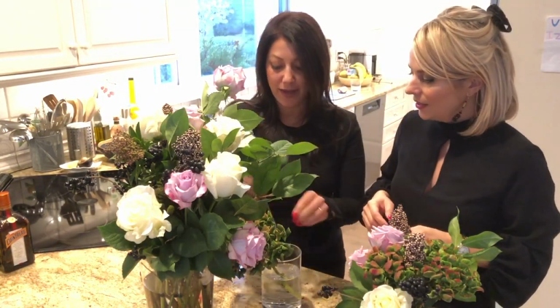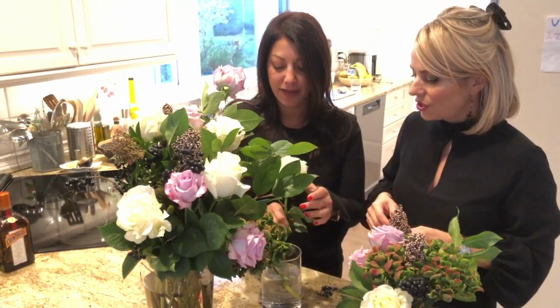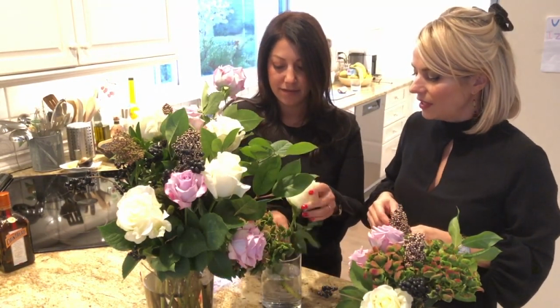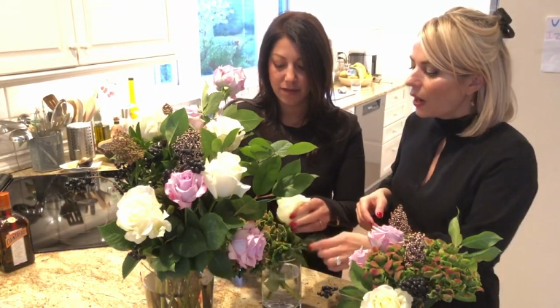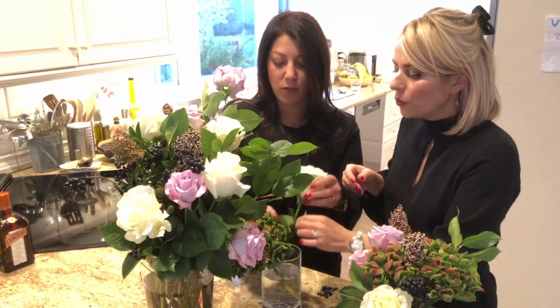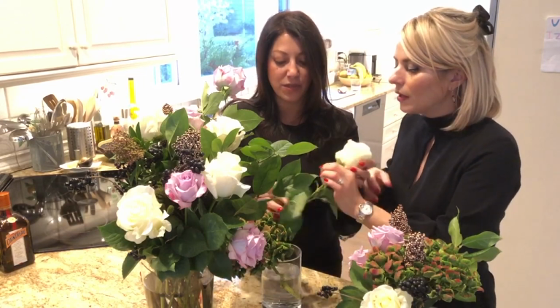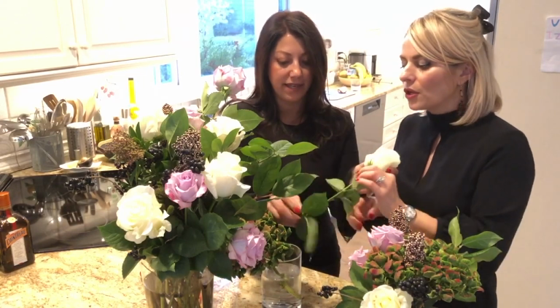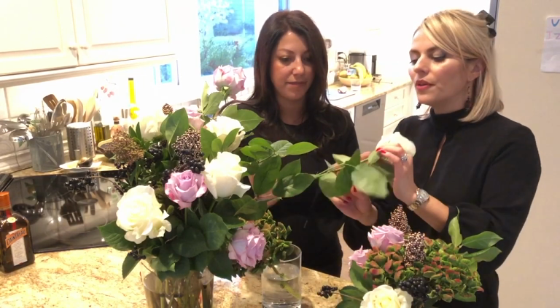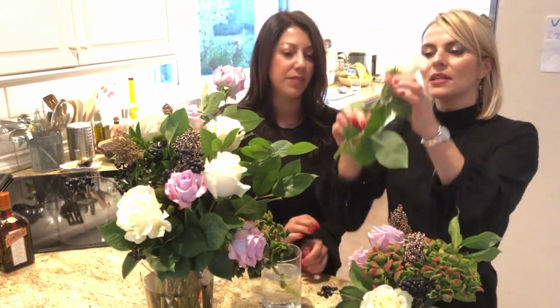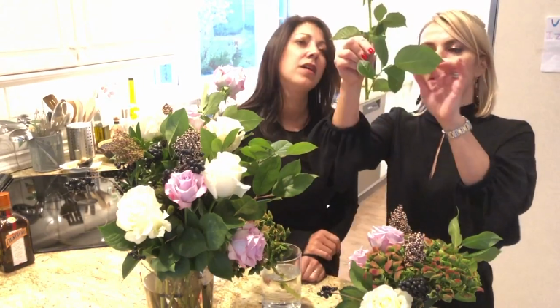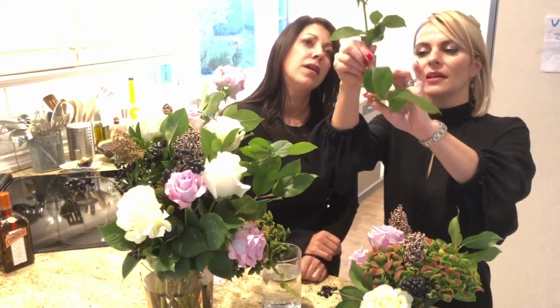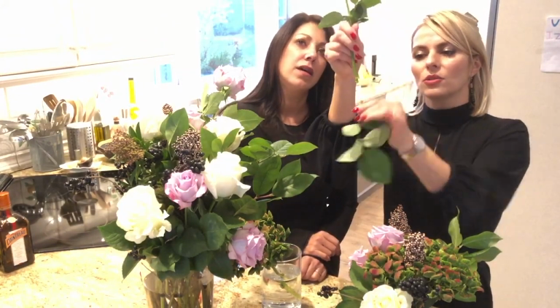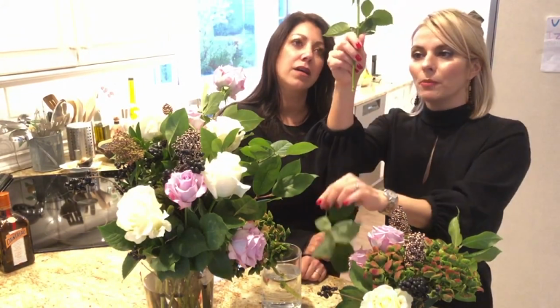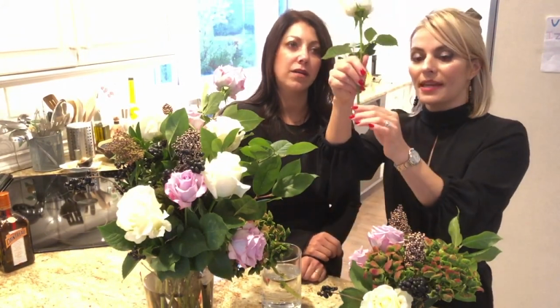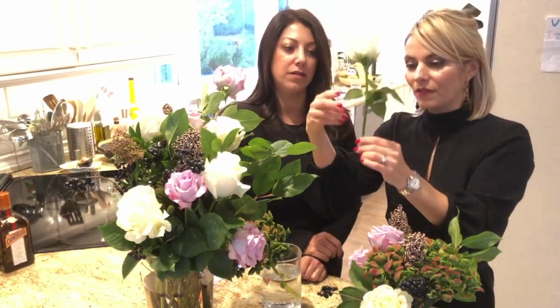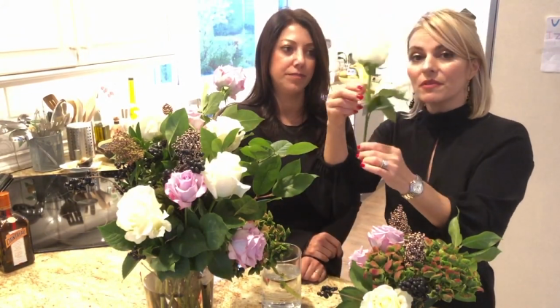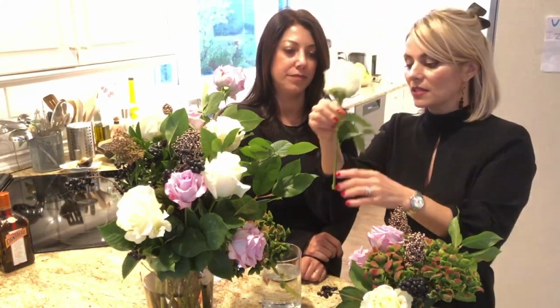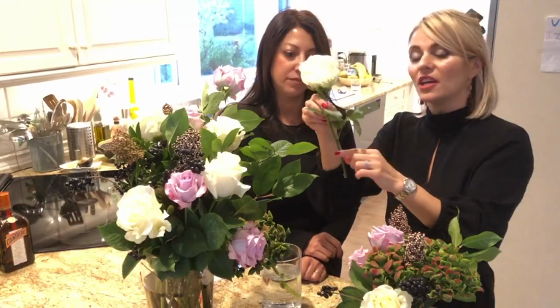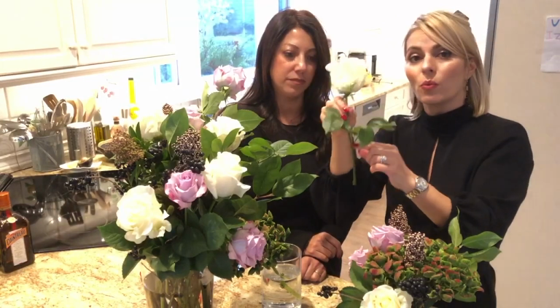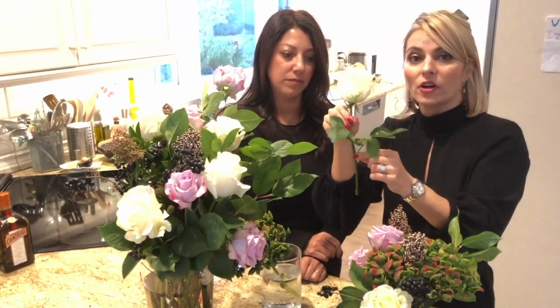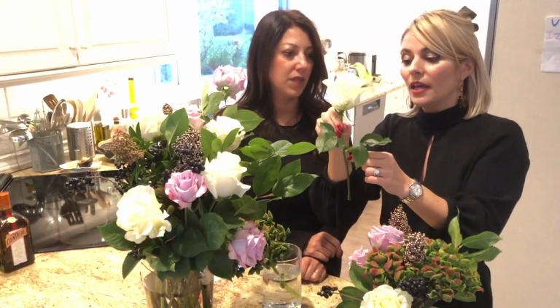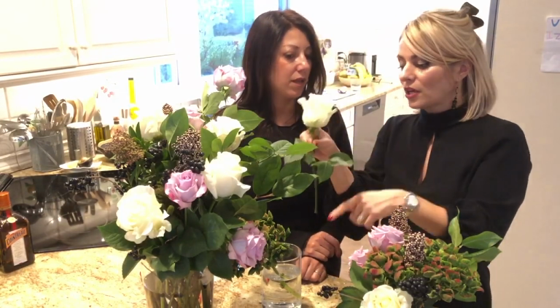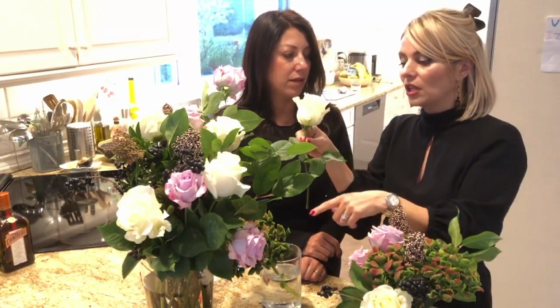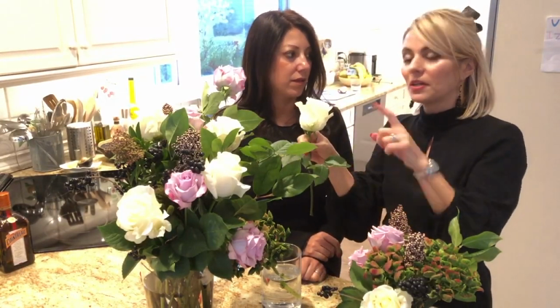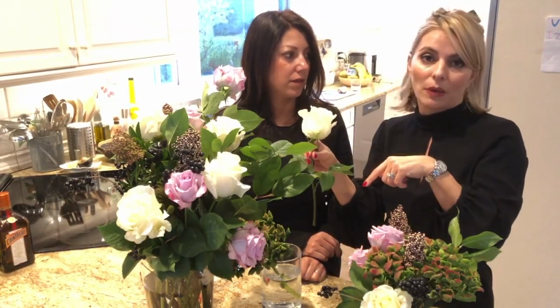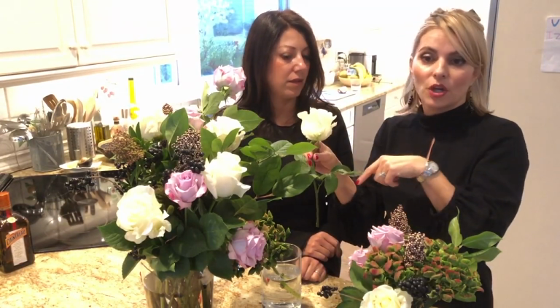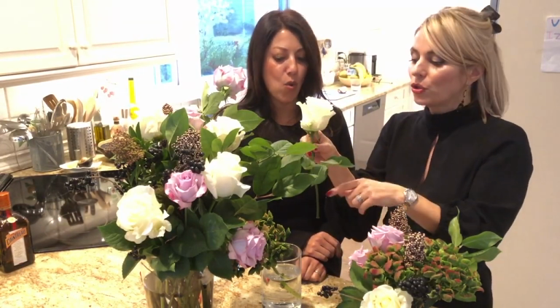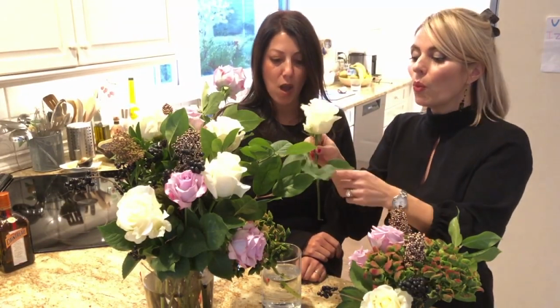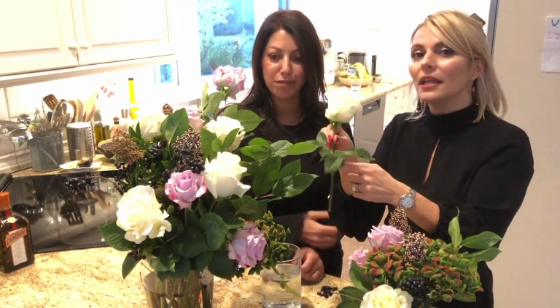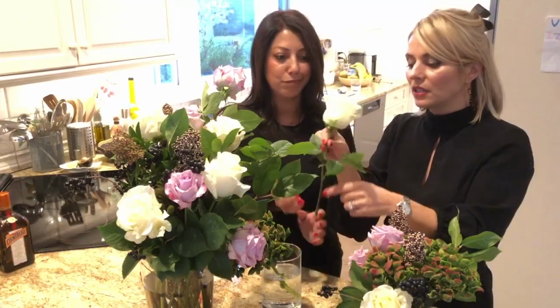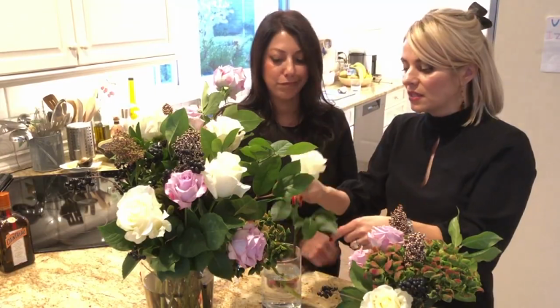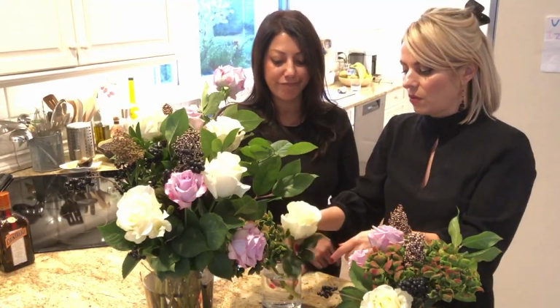Now shove it in. With the ones on the bottom like this, you want to take the leaves off, and the reason for that is if it touches the water it'll actually kill the flowers. So you don't want any of the leaves inside the water.